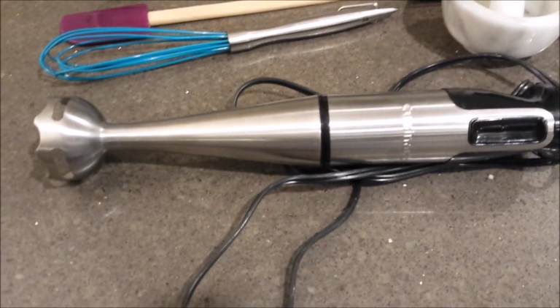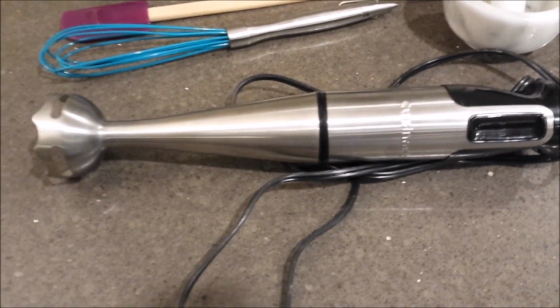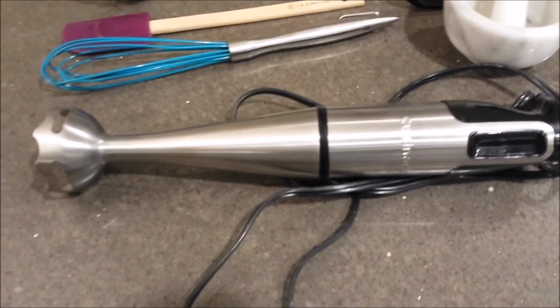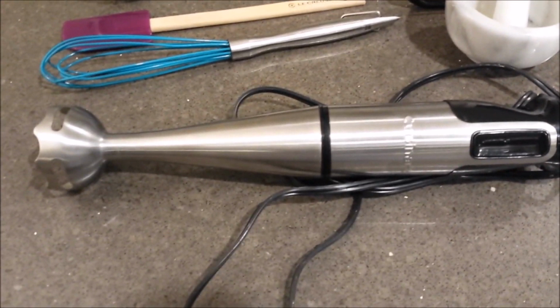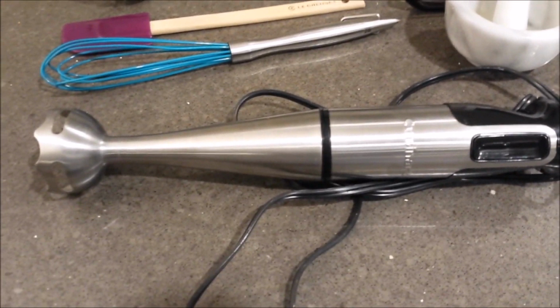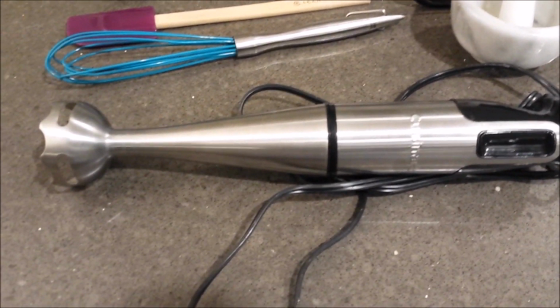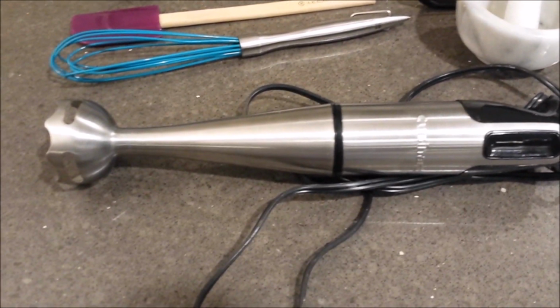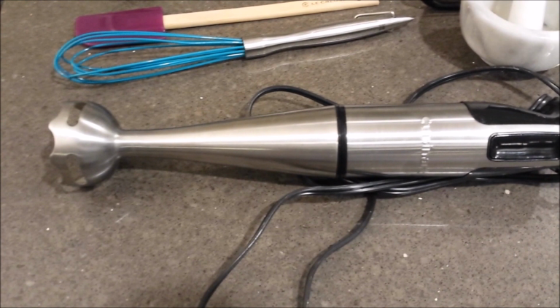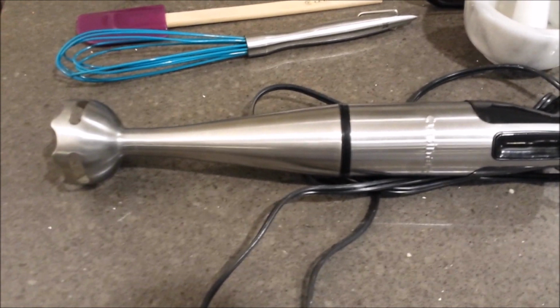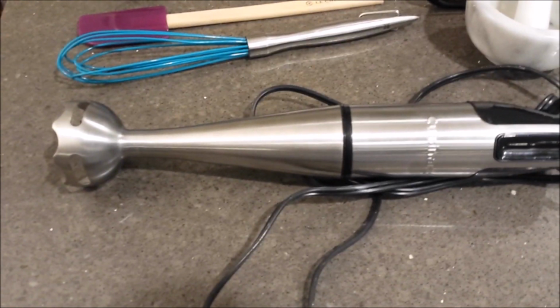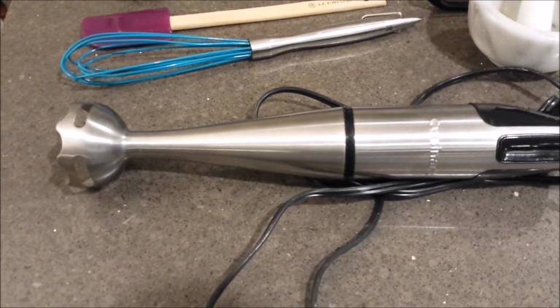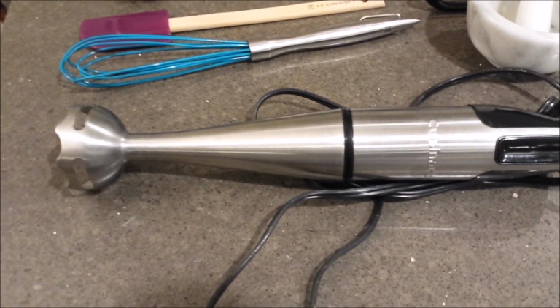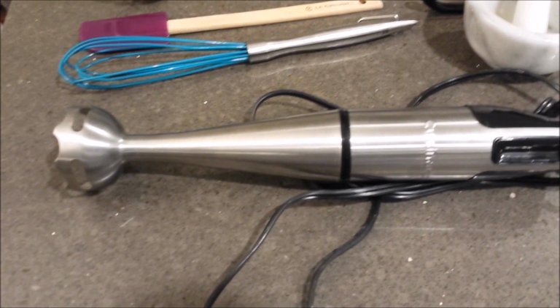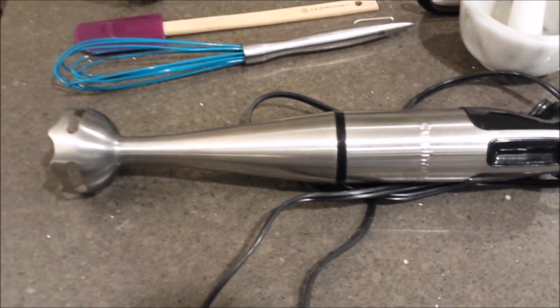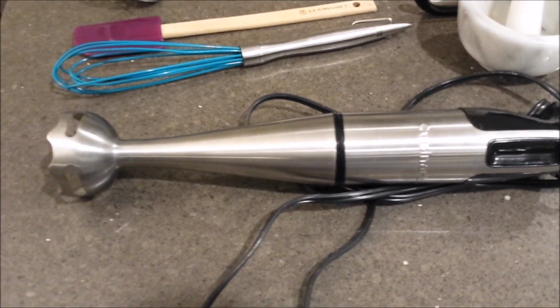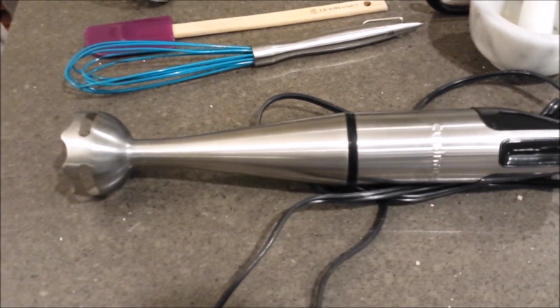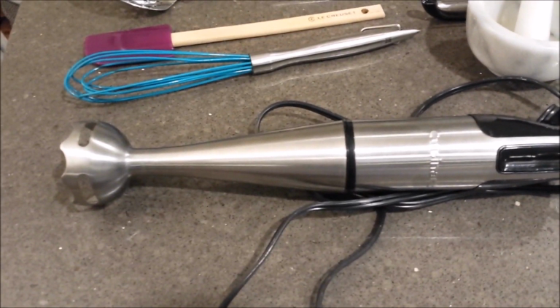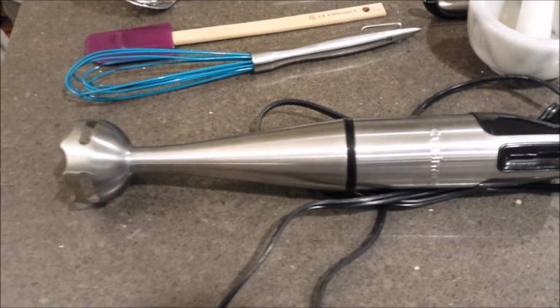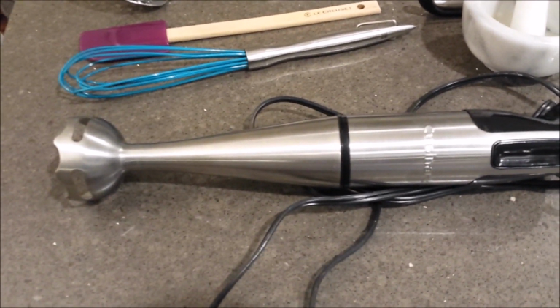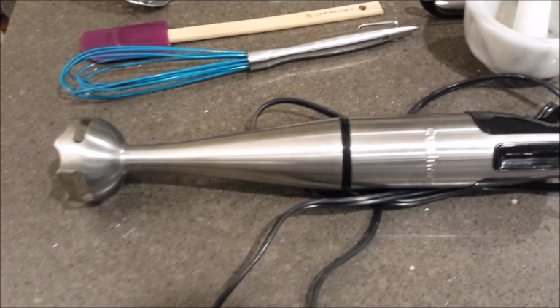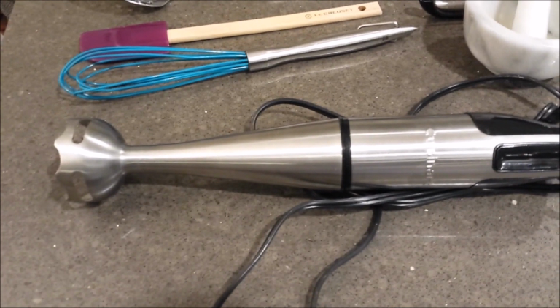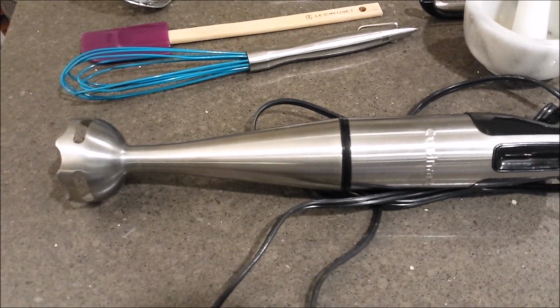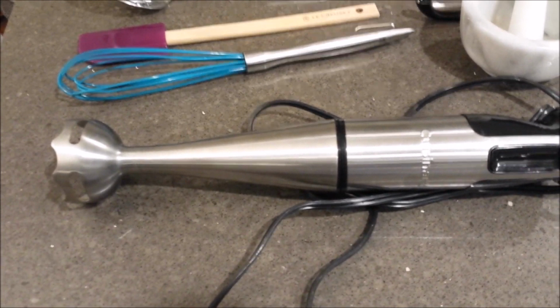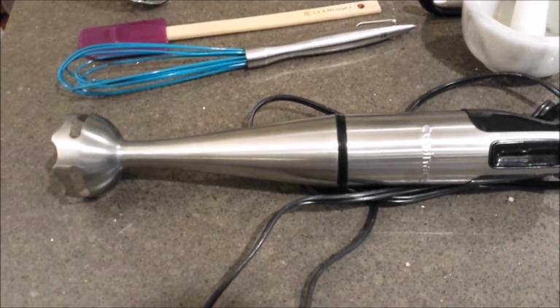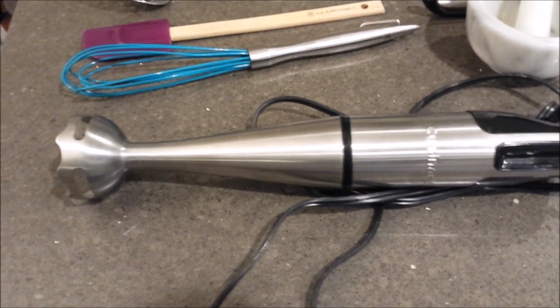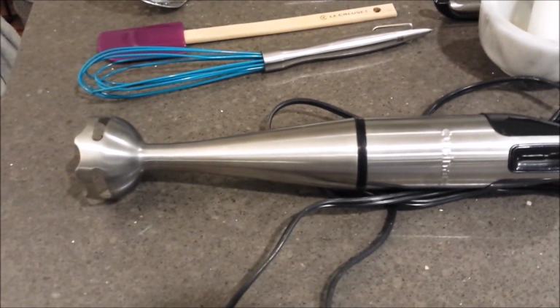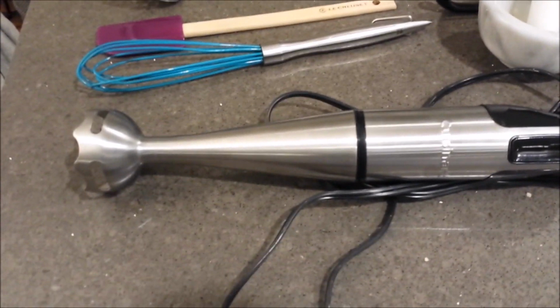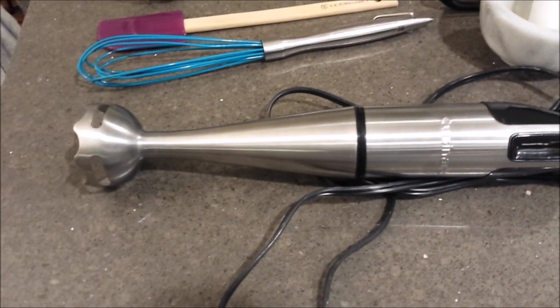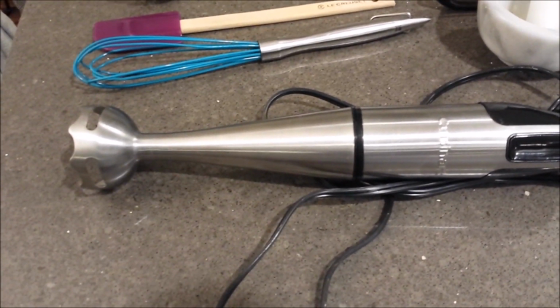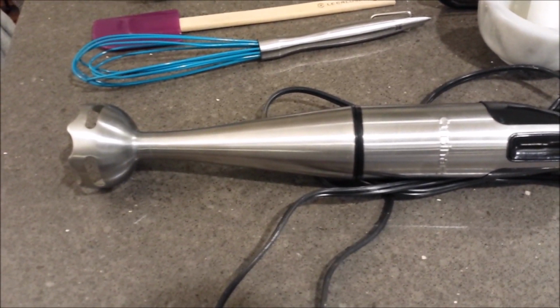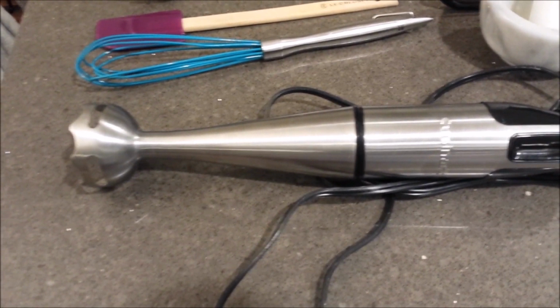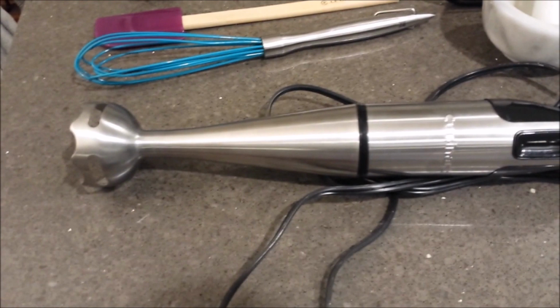An immersion blender — this one happens to be Cuisinart, but you can get whatever kind you want. TJ Maxx has them a lot. They're fantastic for smoothing out sauces, and you can make mayonnaise with them — there are all kinds of different immersions and emulsions you can use it for.